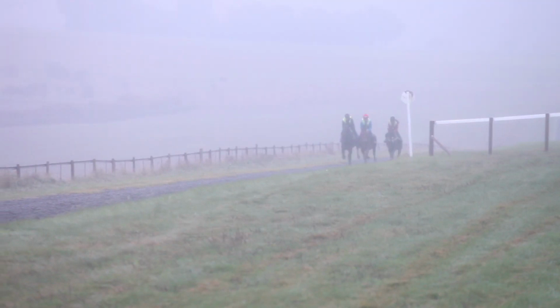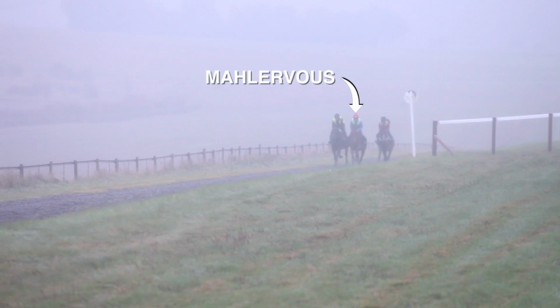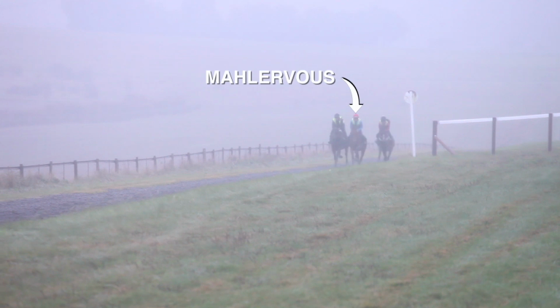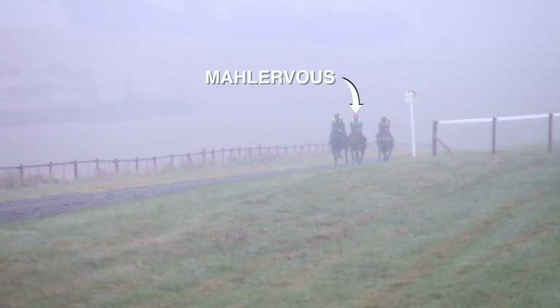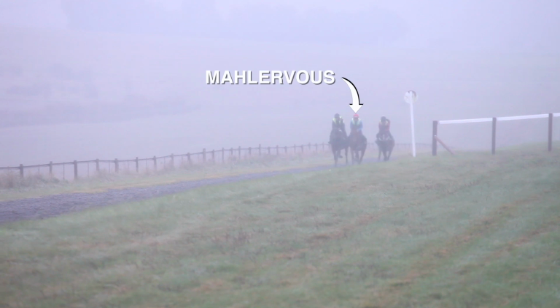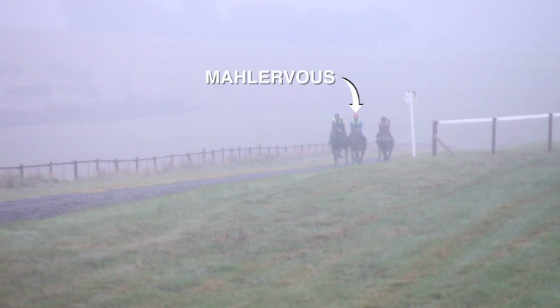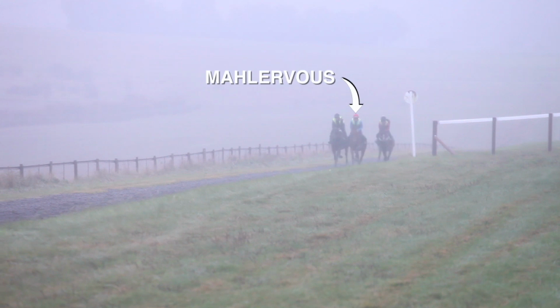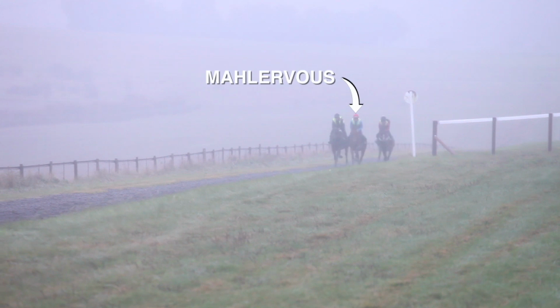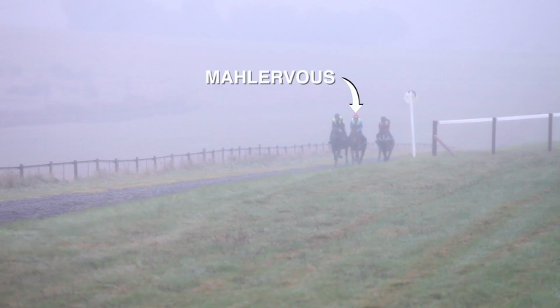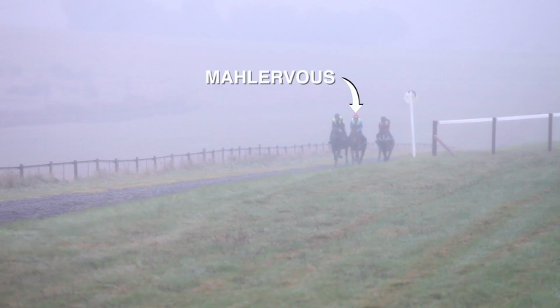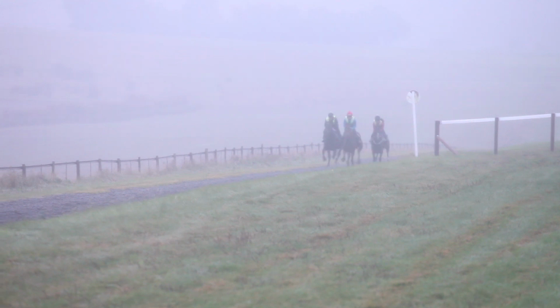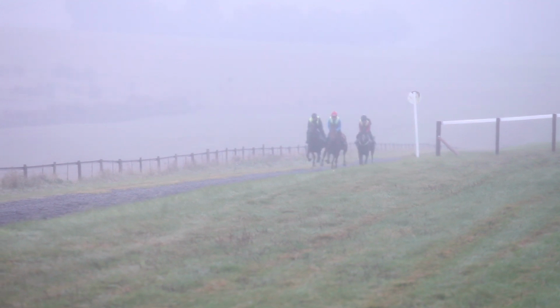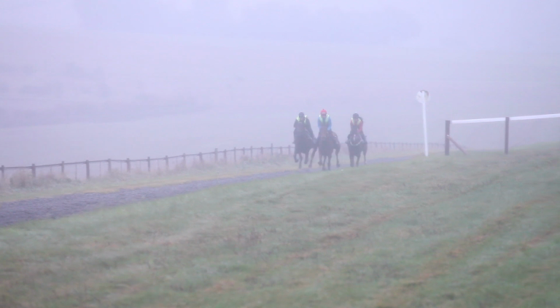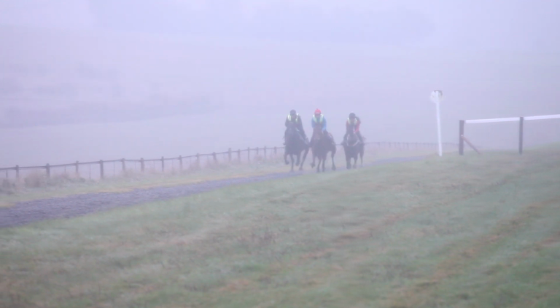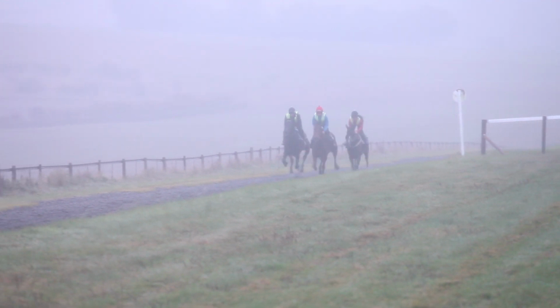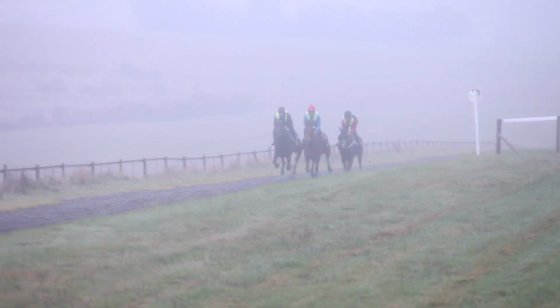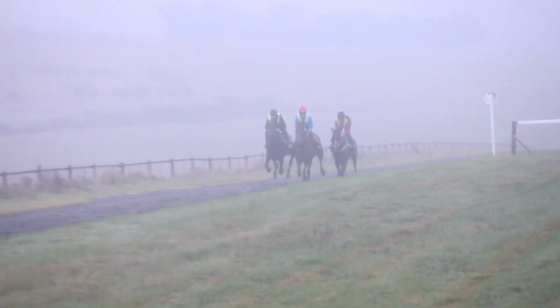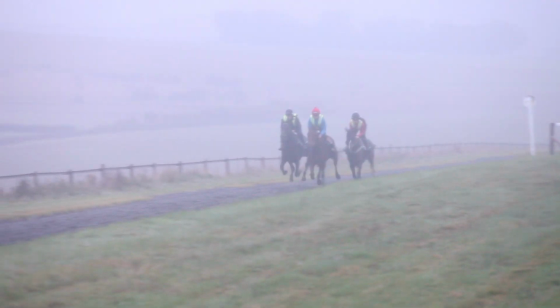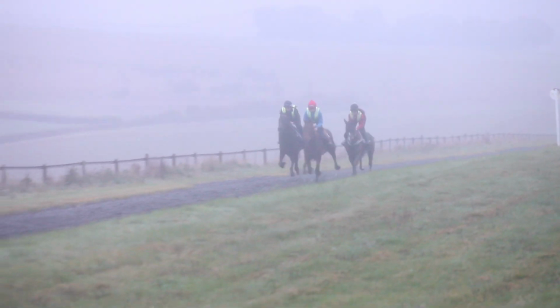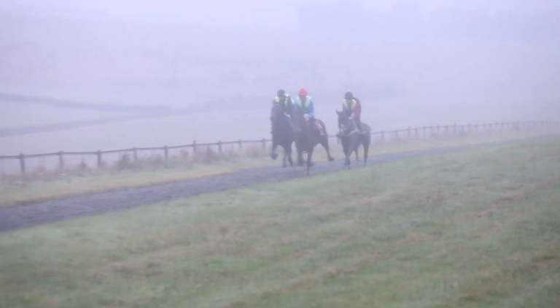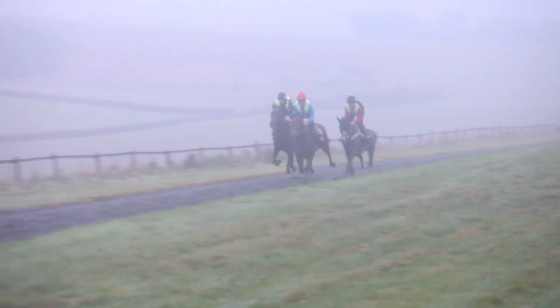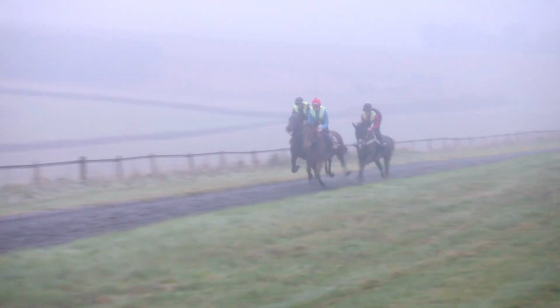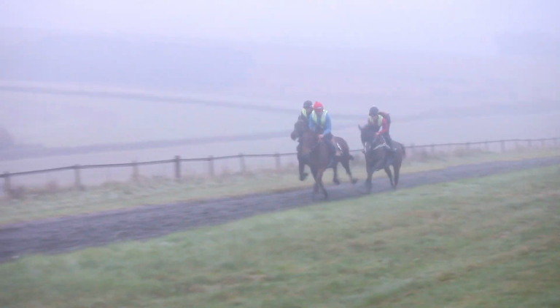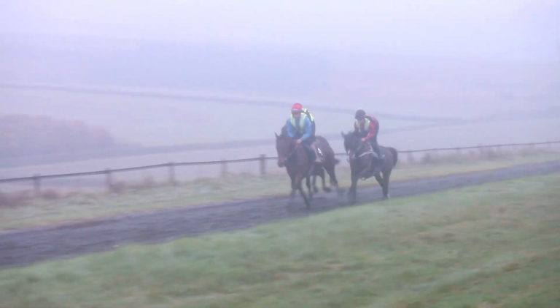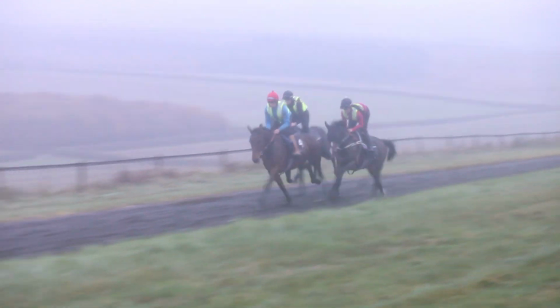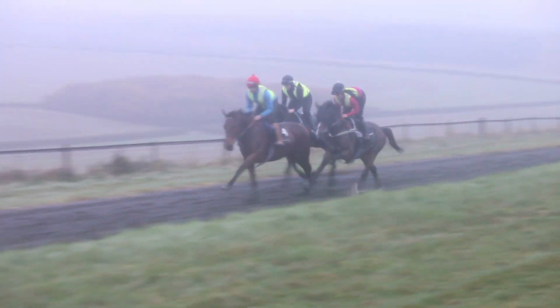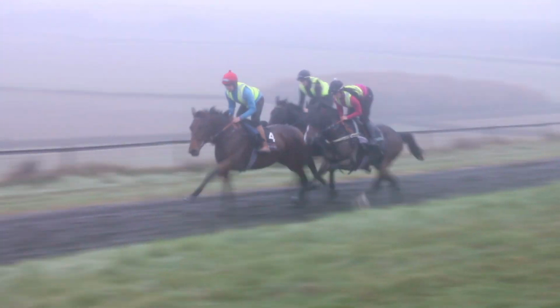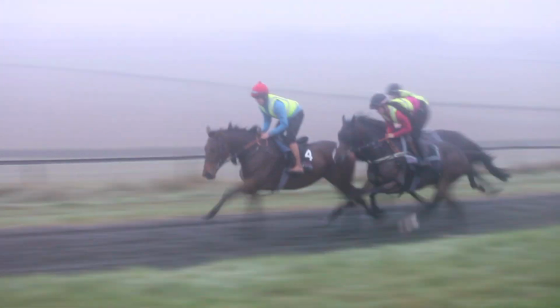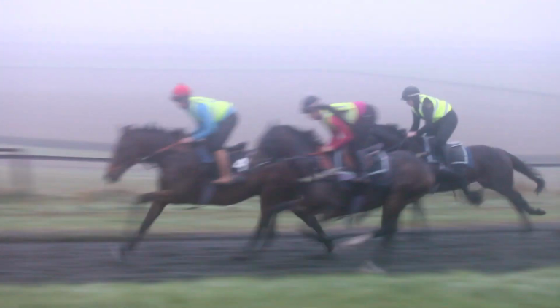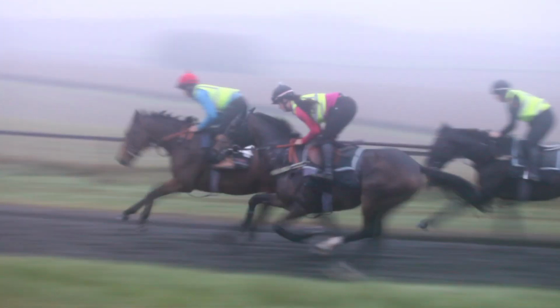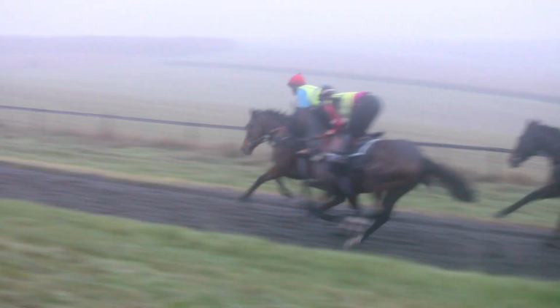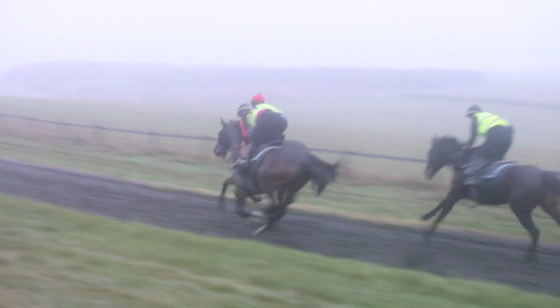Here you can see Marvellous in the middle, working with a horse called Ground Under Repair this side and a horse called Indian Hercules the far side. Very laid back horse, so he always needs a bit of help with his work.